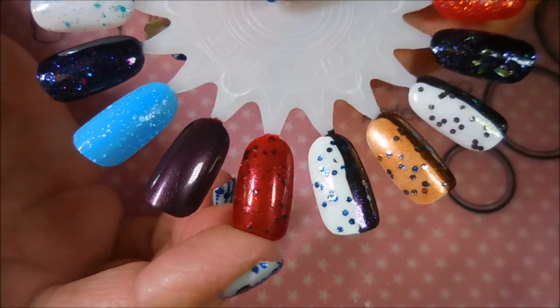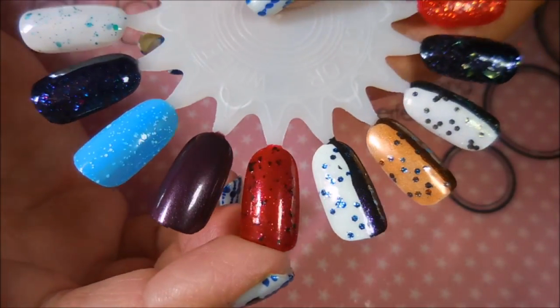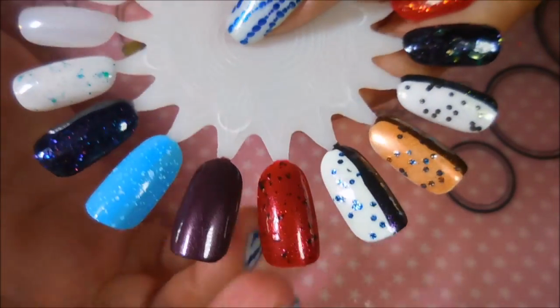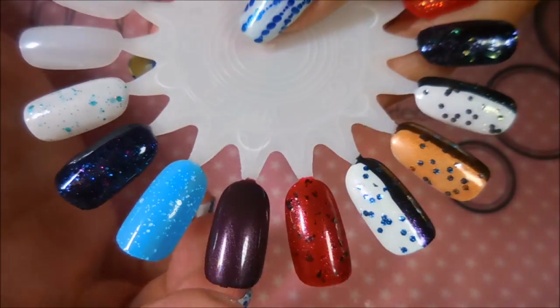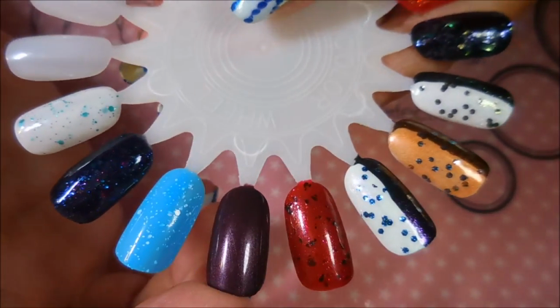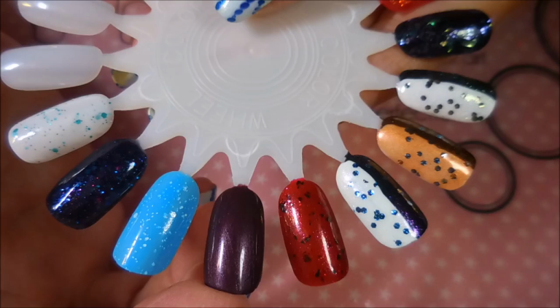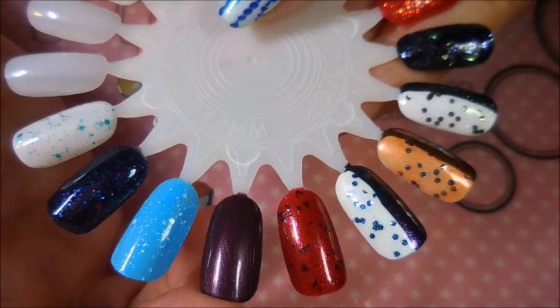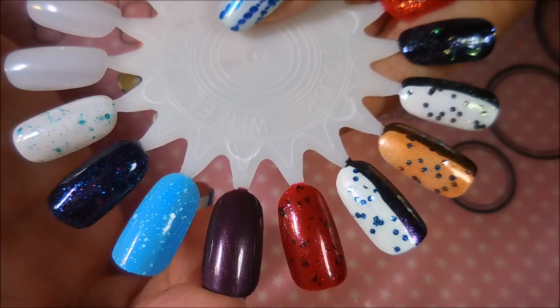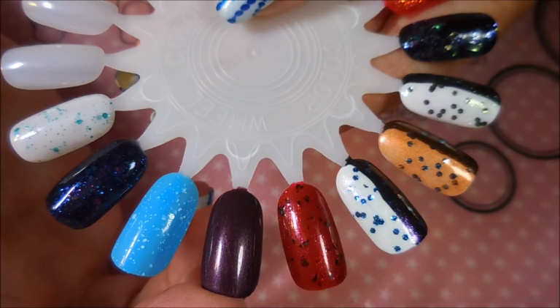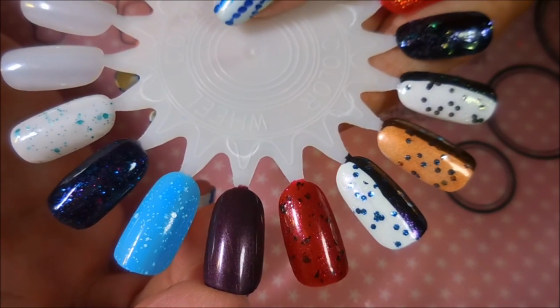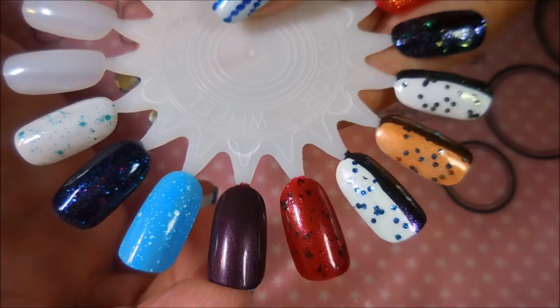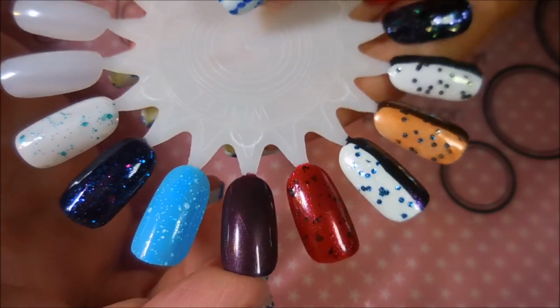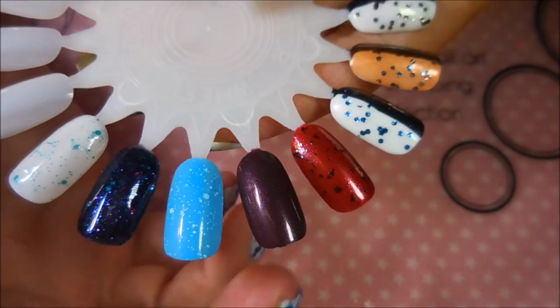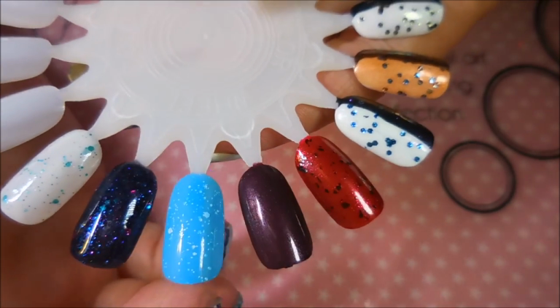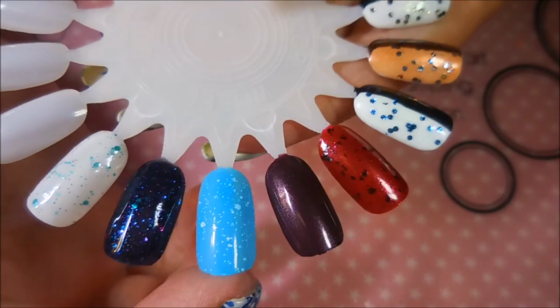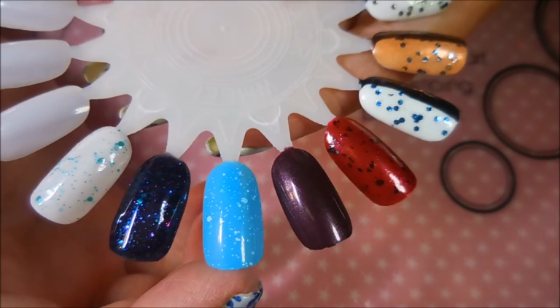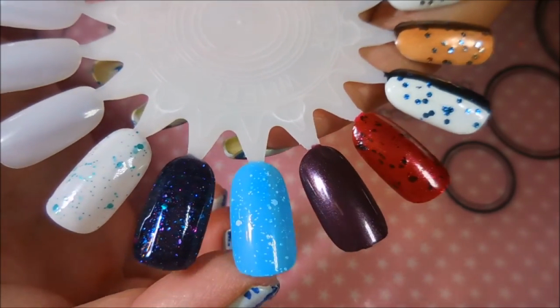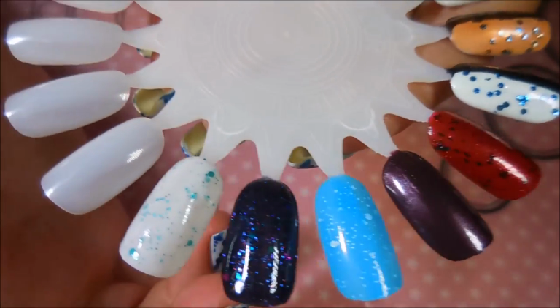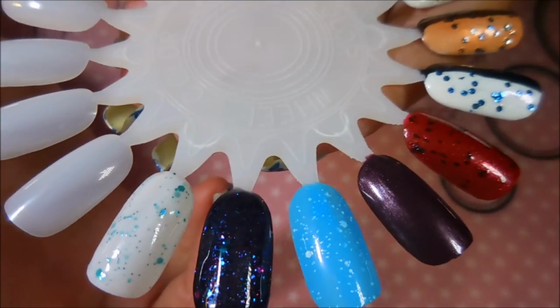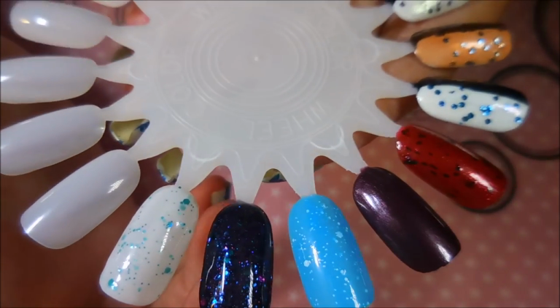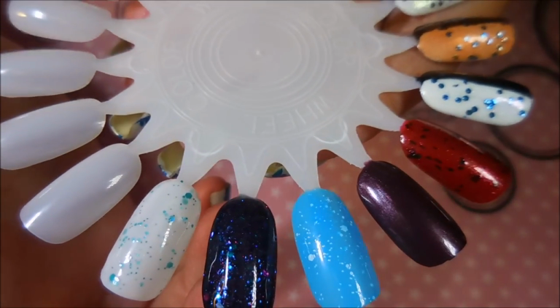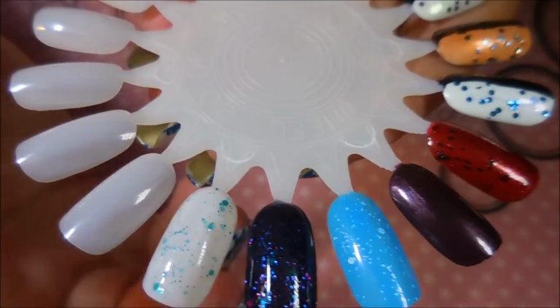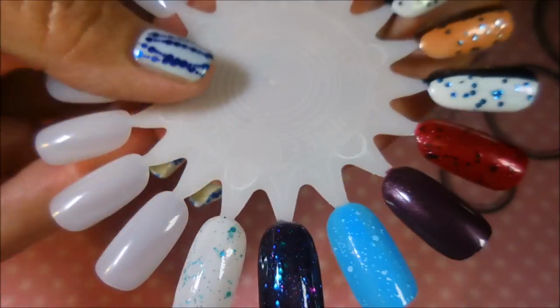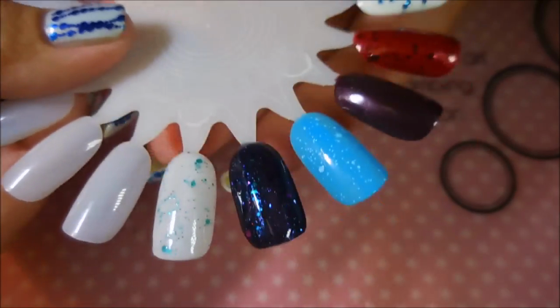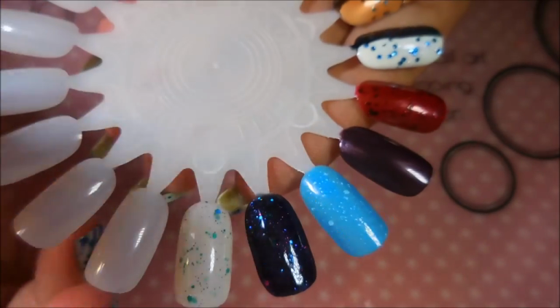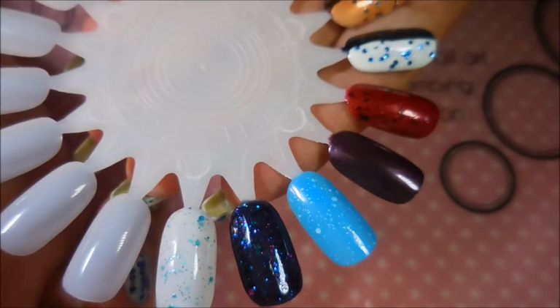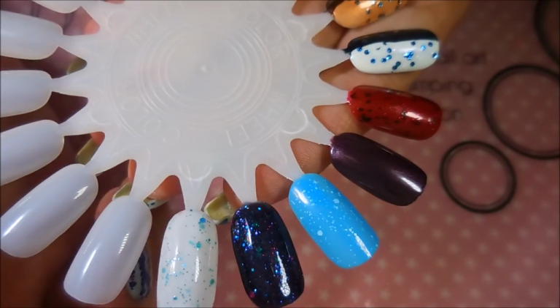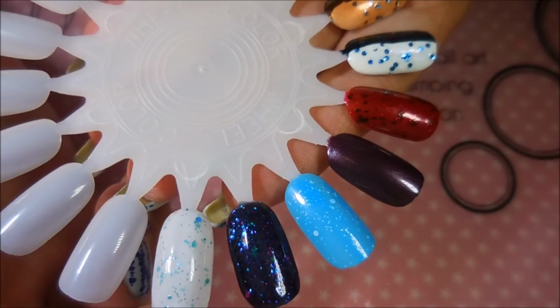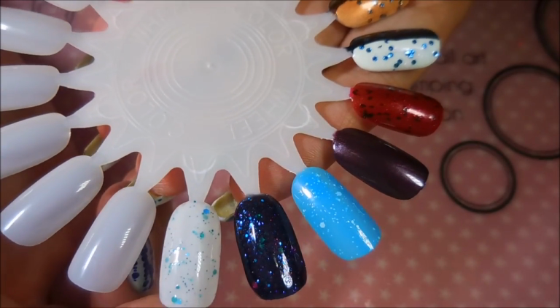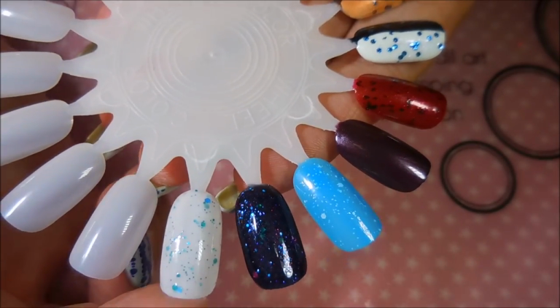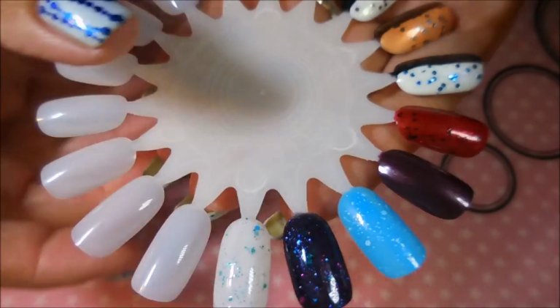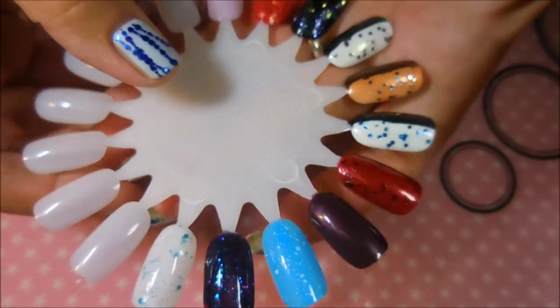So we've got Undead Red by Simple Colors, The Unnameable by Square Hue, Riptide, Luna Madness, and Expecto Patronum.